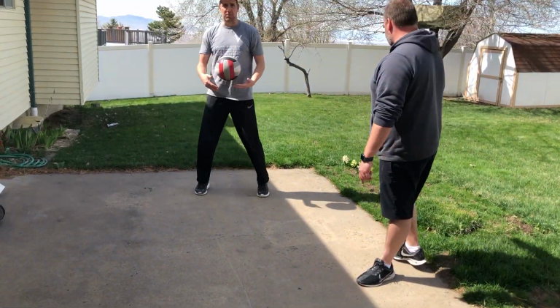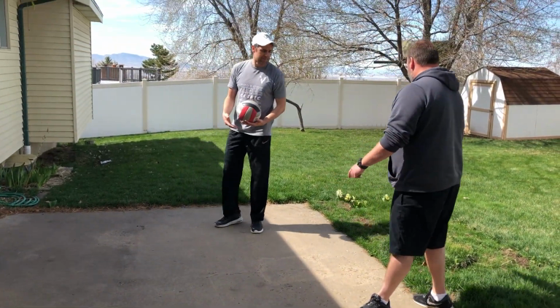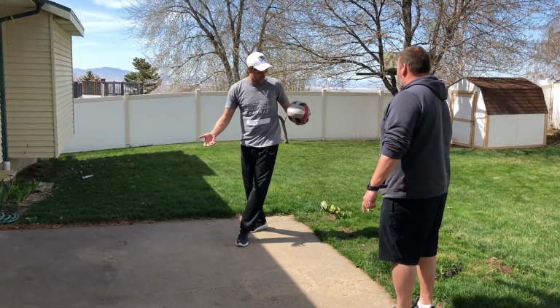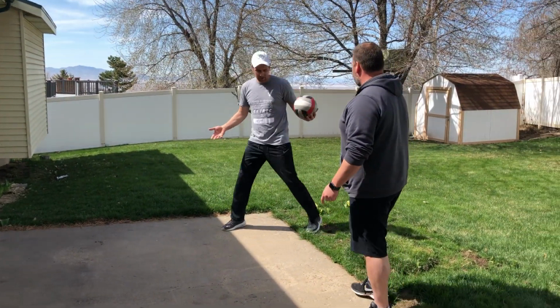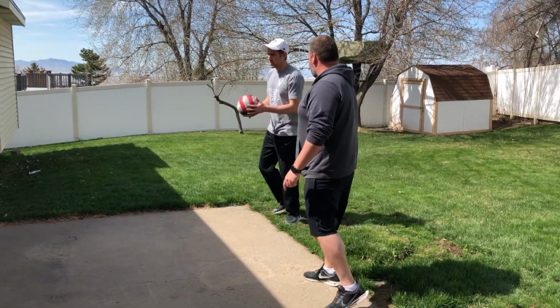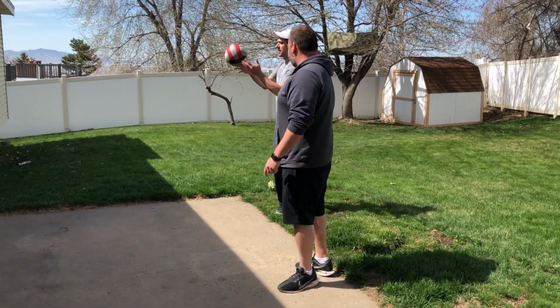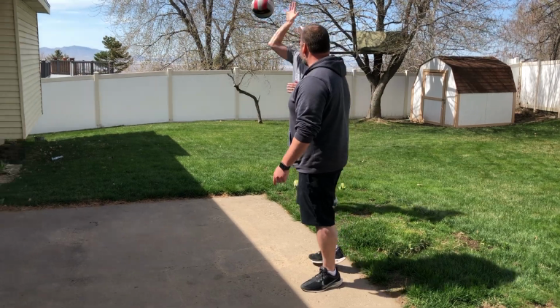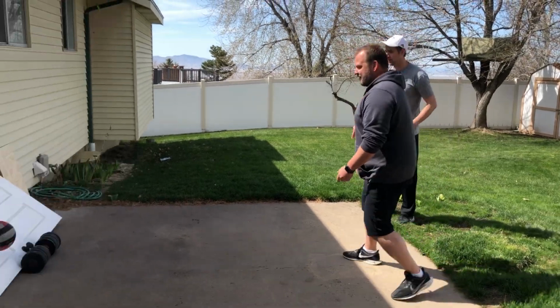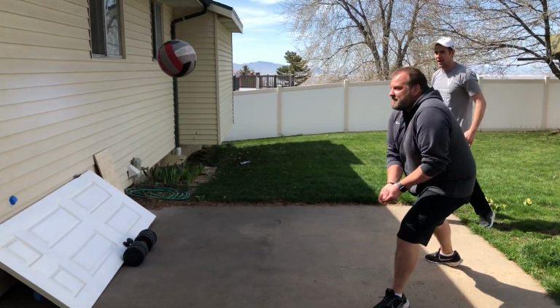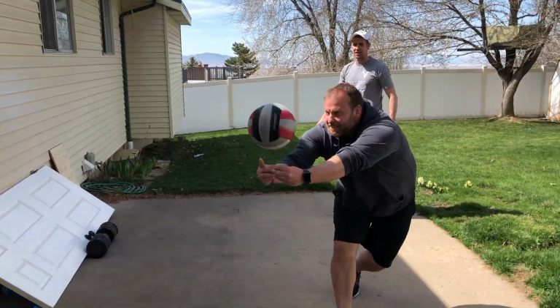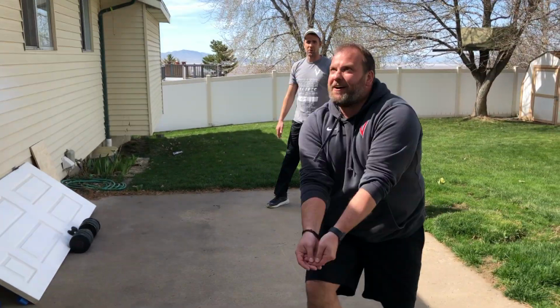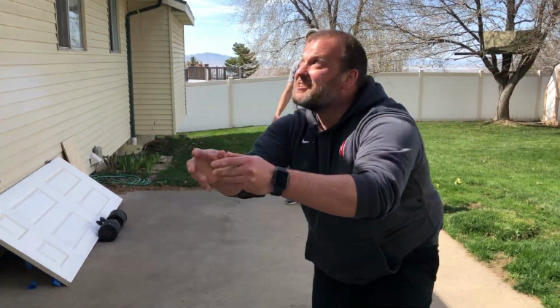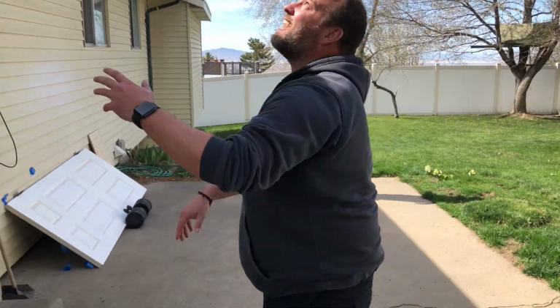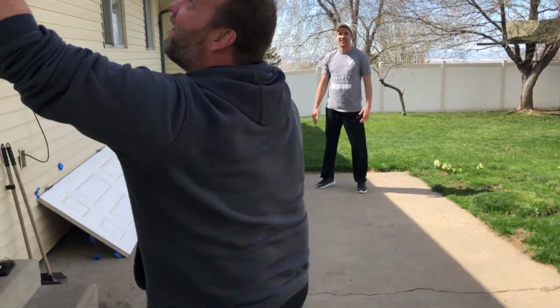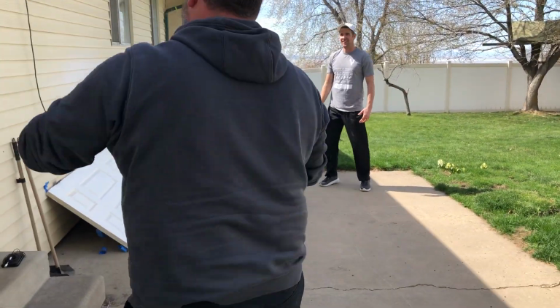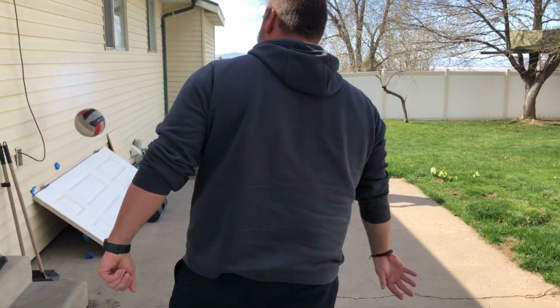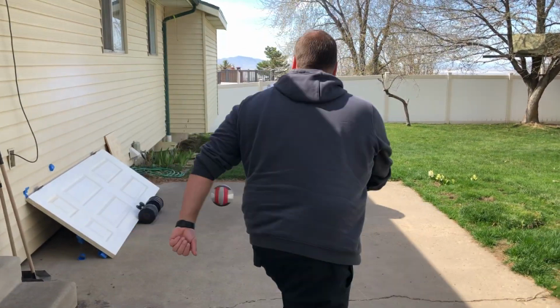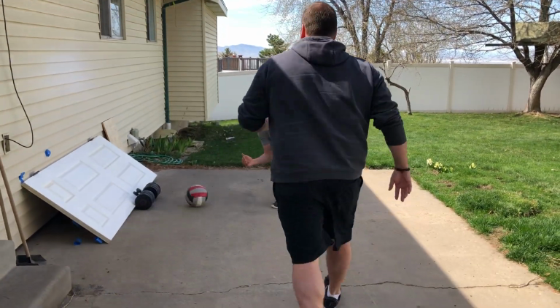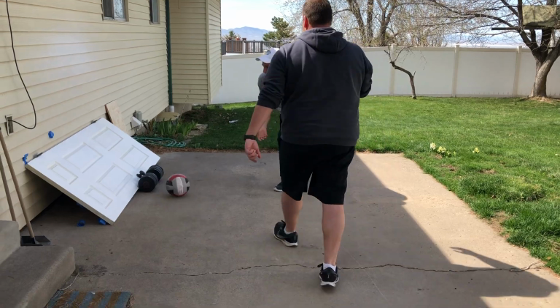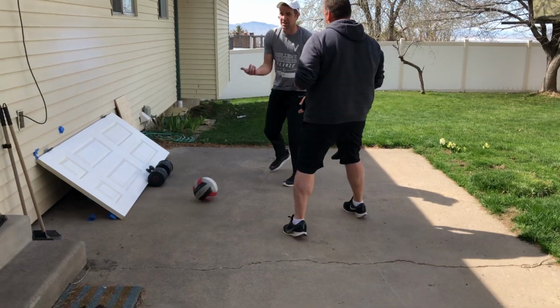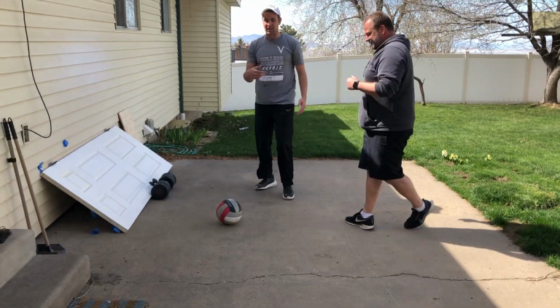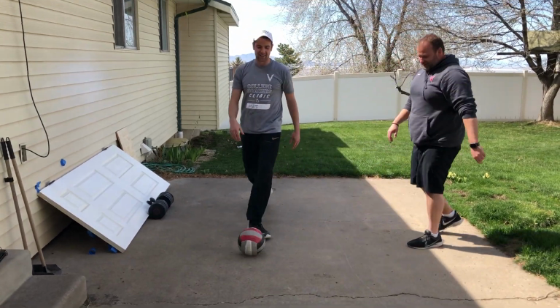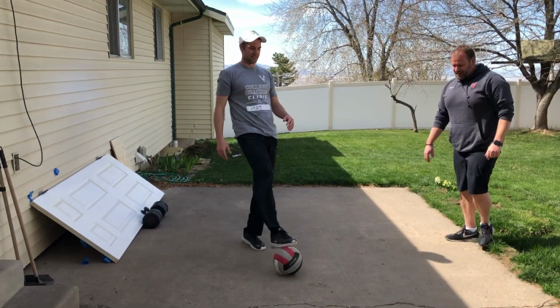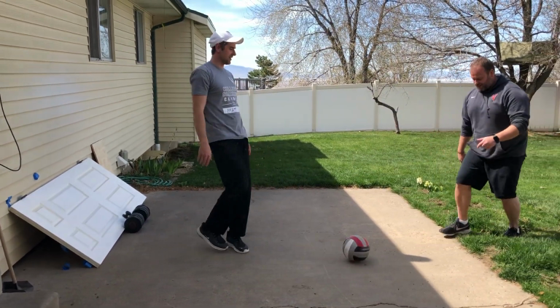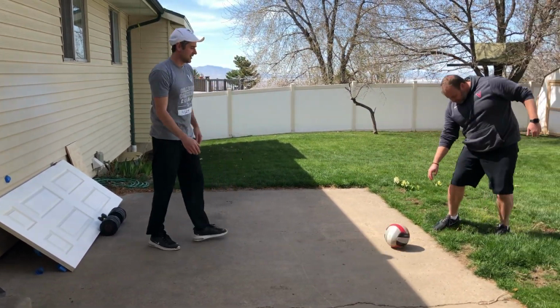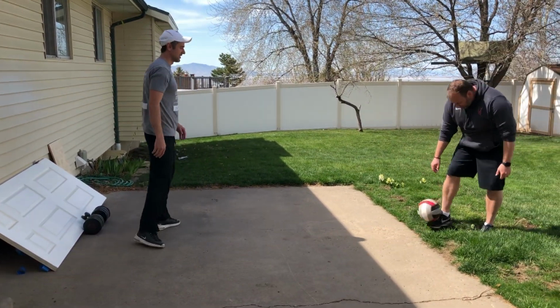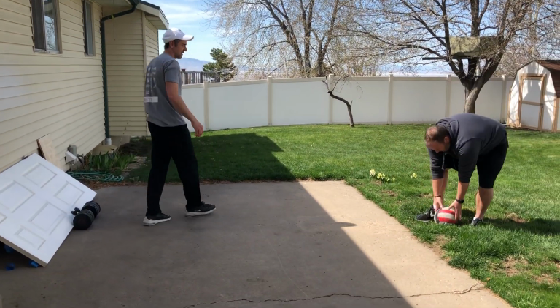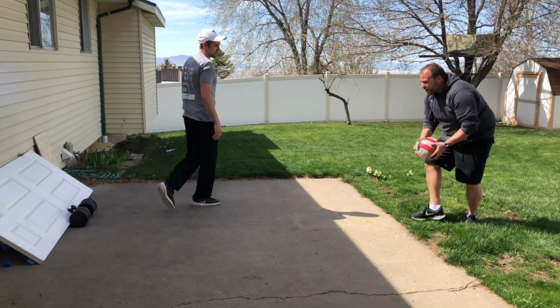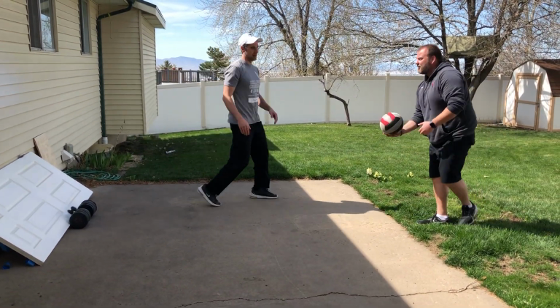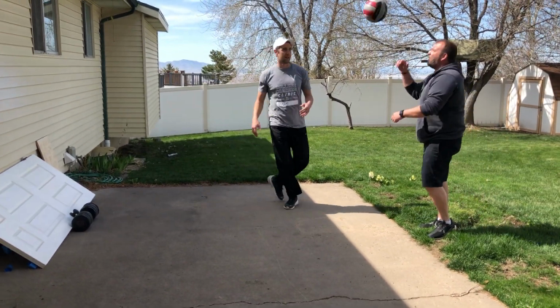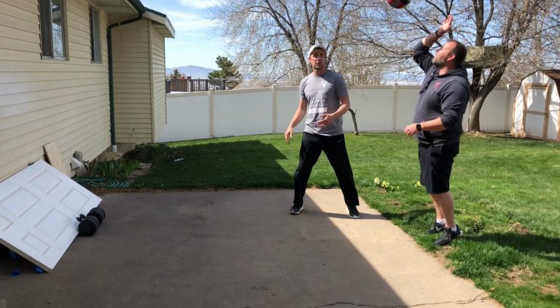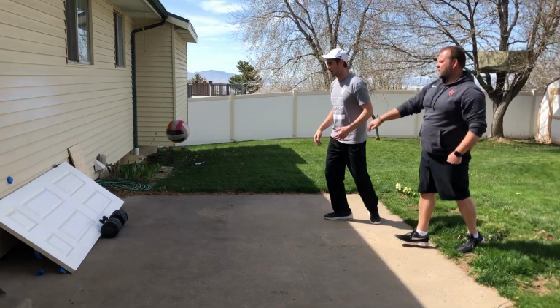So you just play it out here. As you hit it, you get one, two, or three contacts. Oh shoot, that was out! So we get to the point right there. You play here, you get one, two, three contacts.